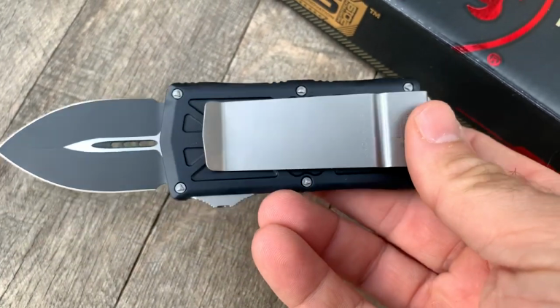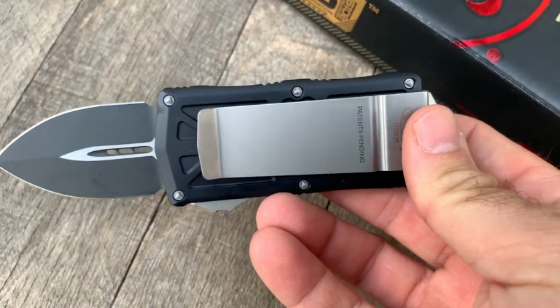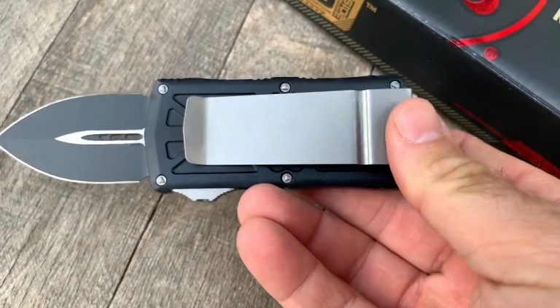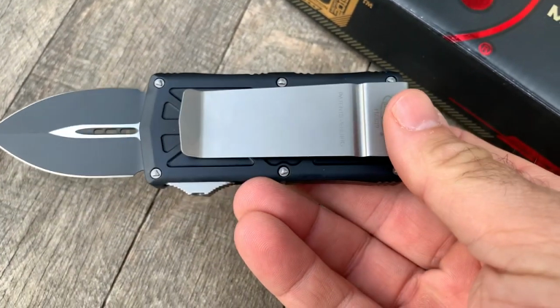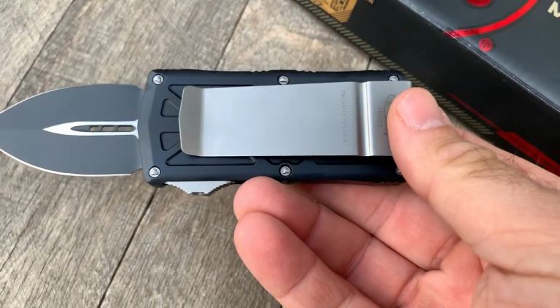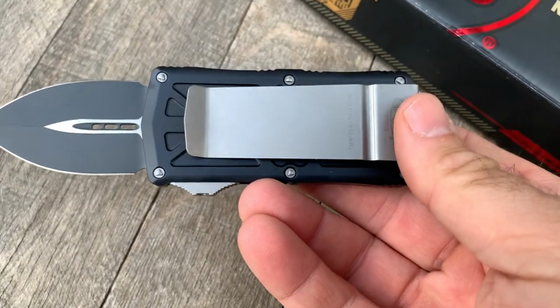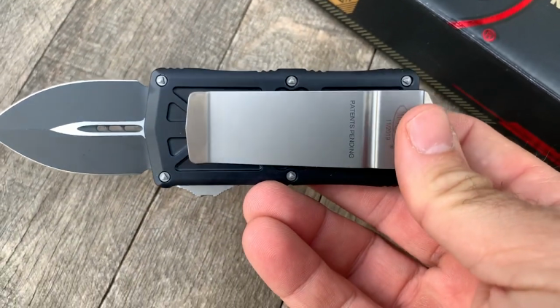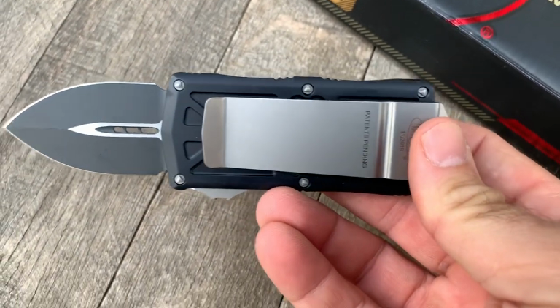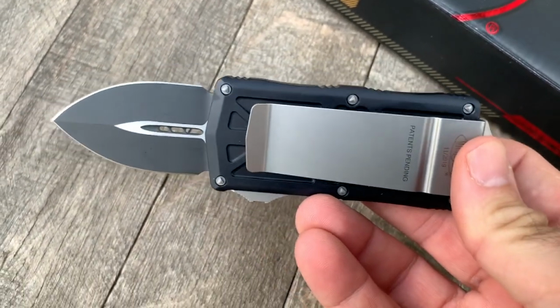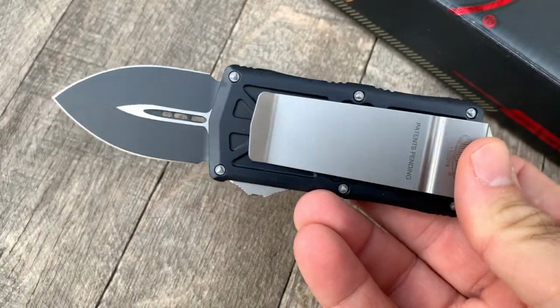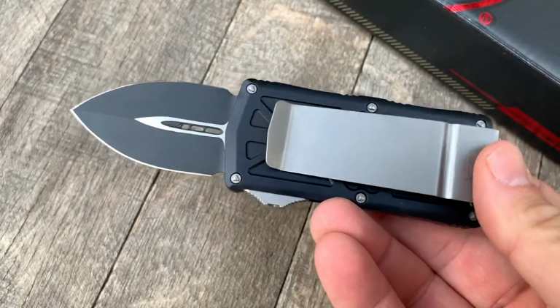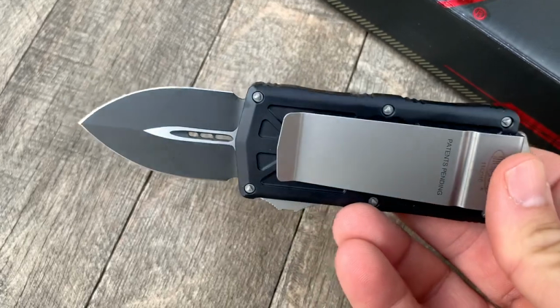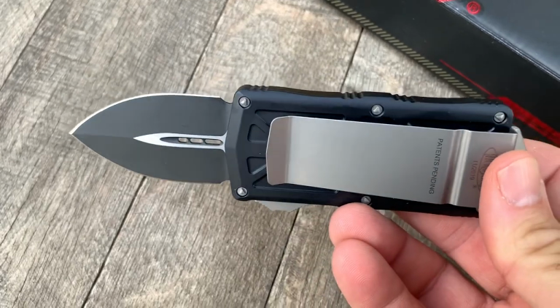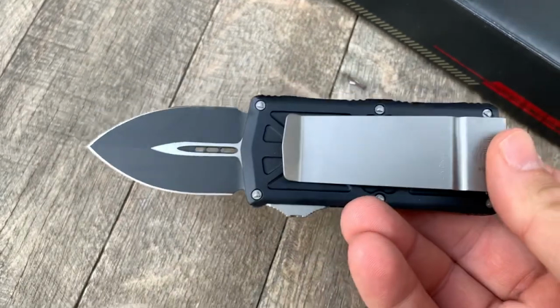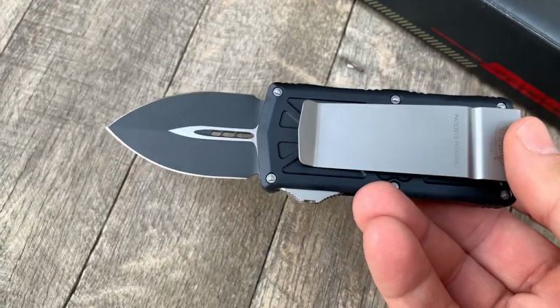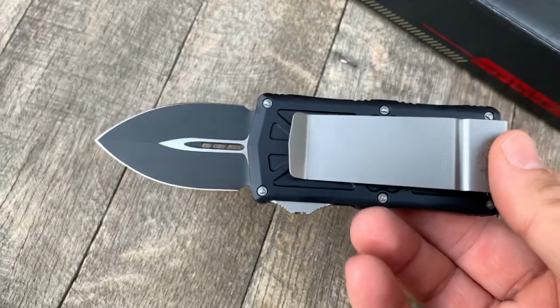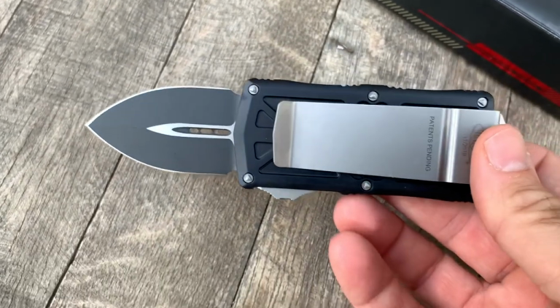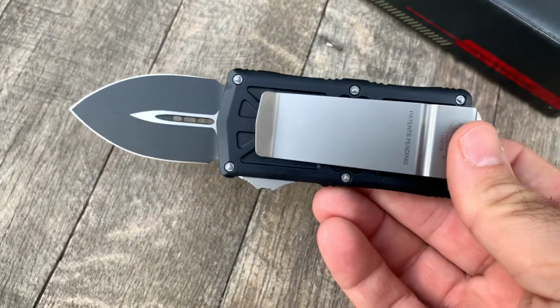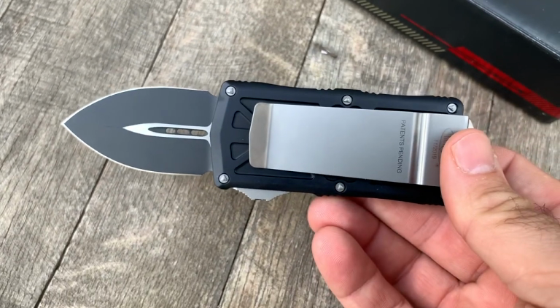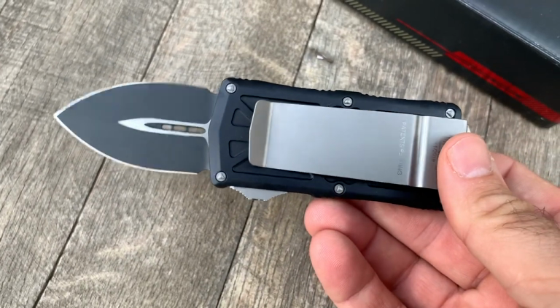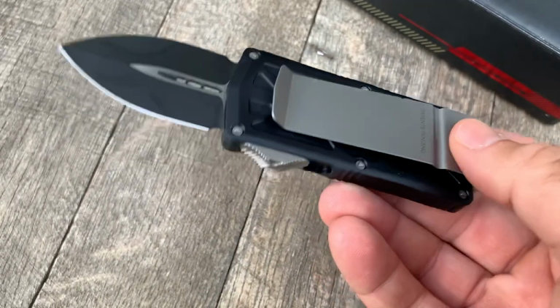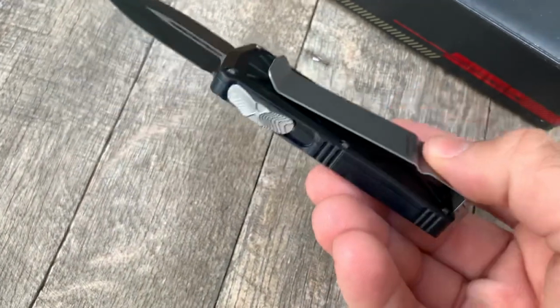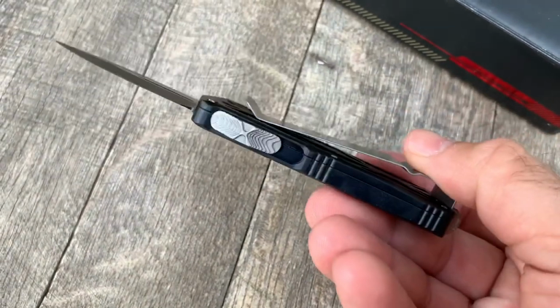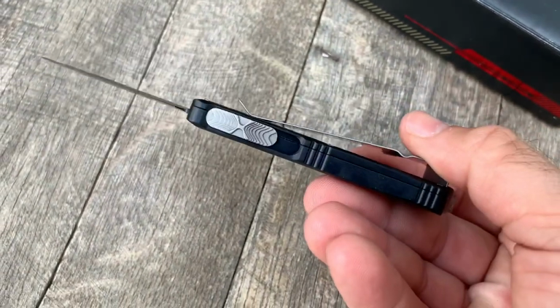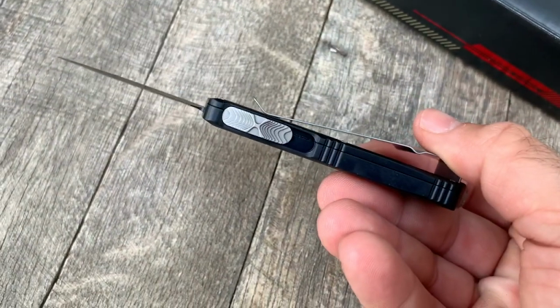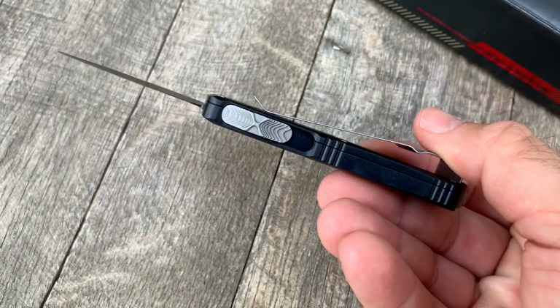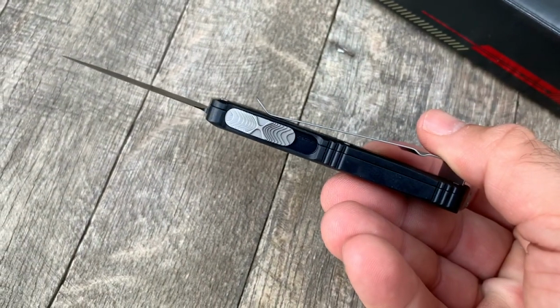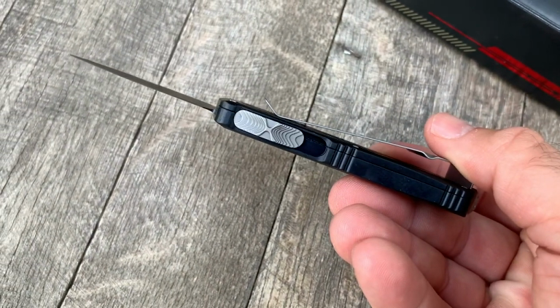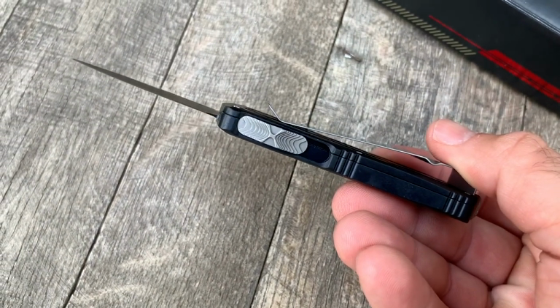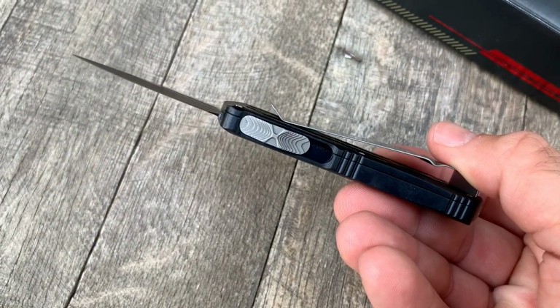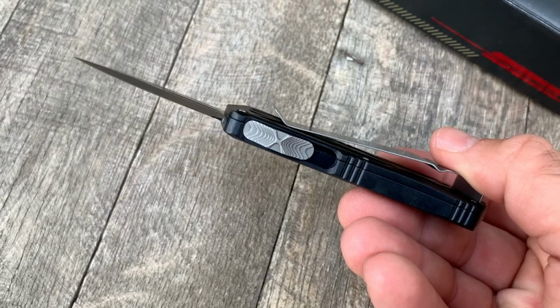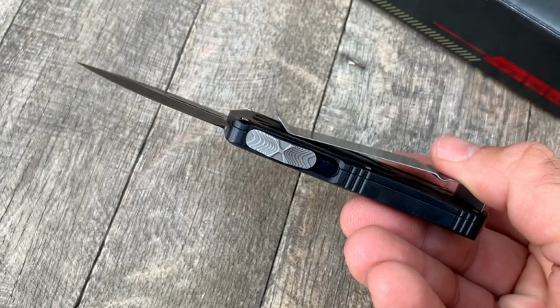You can see that it doubles as a money clip. Such a cool idea and it's very functional — it's going to hold your money pretty securely.